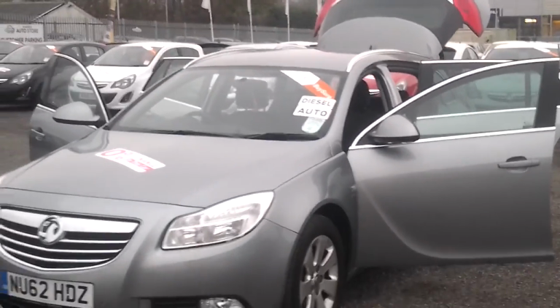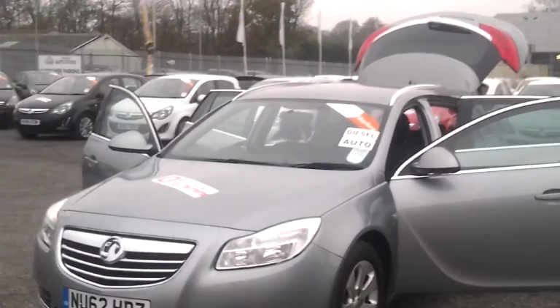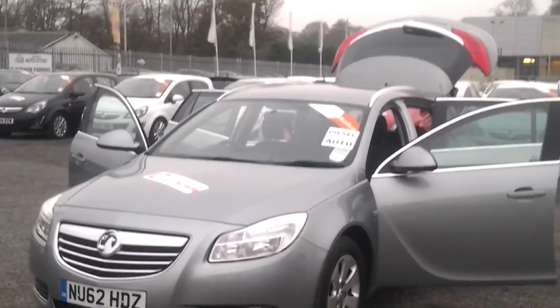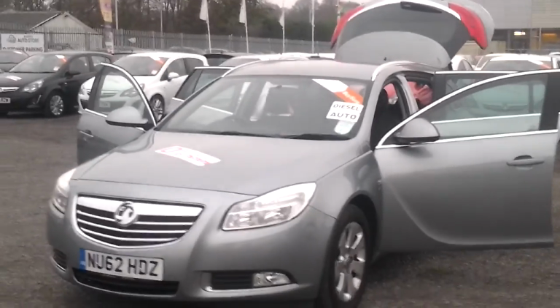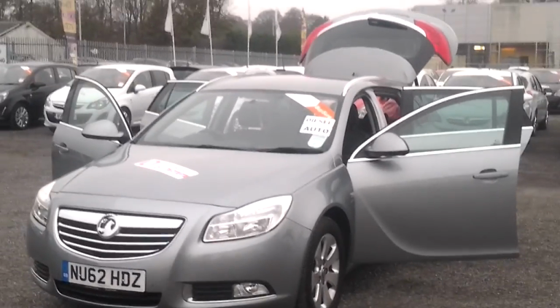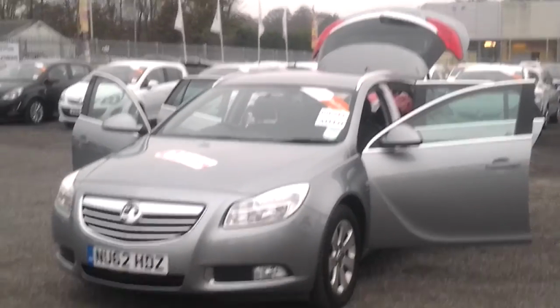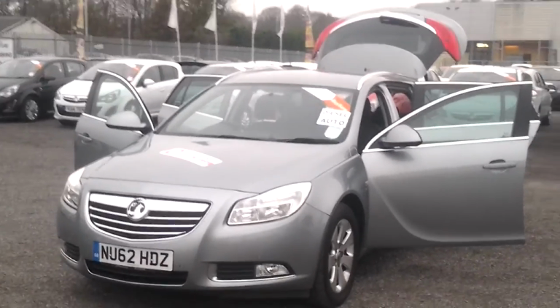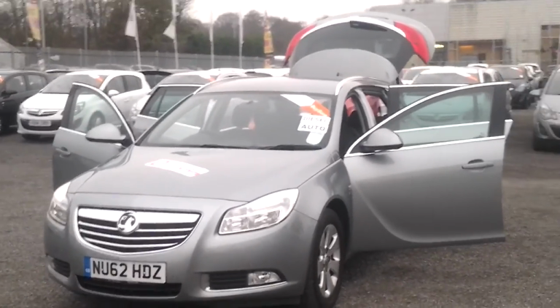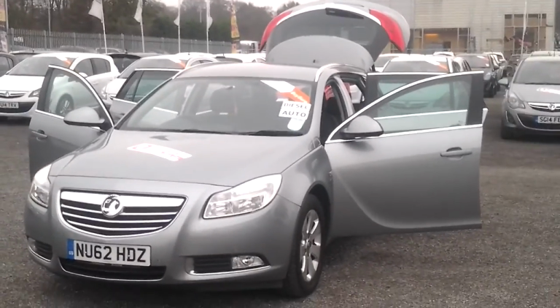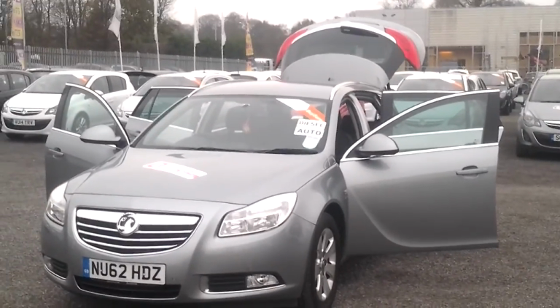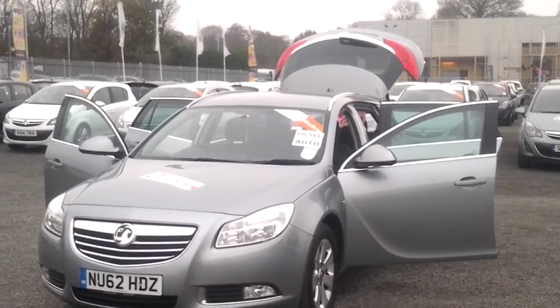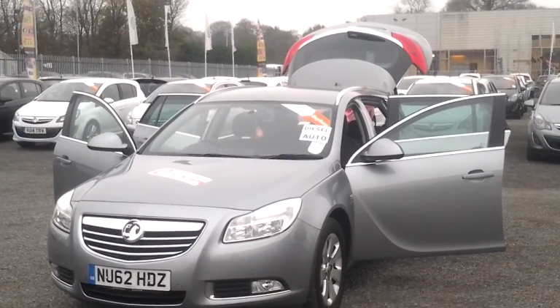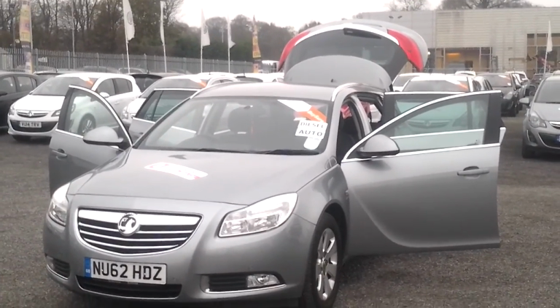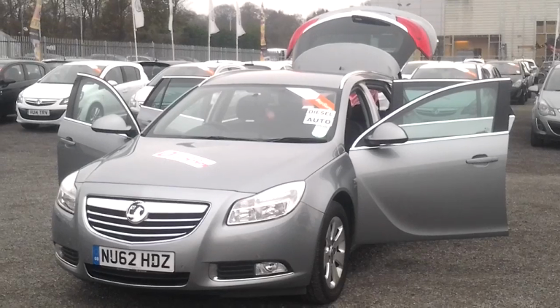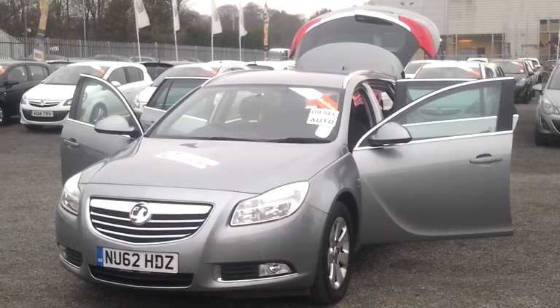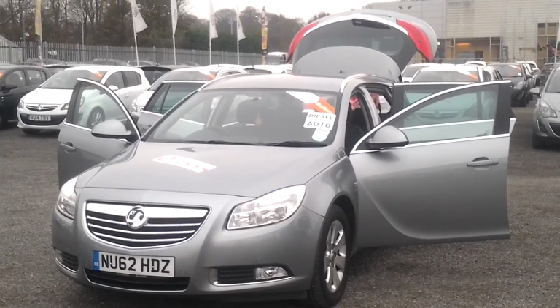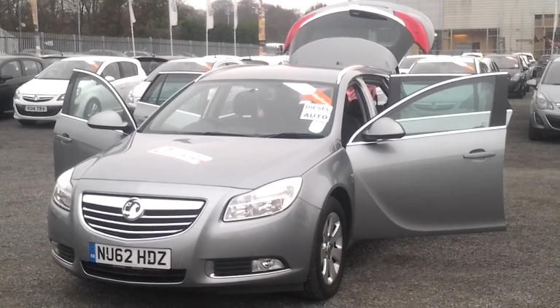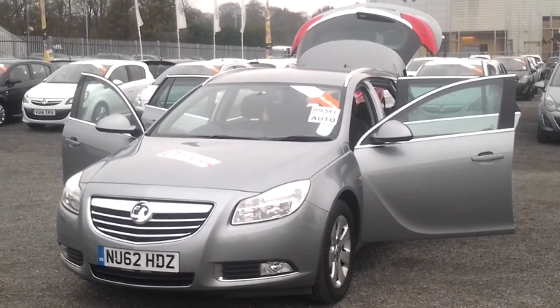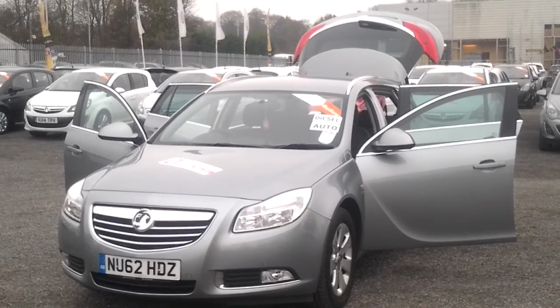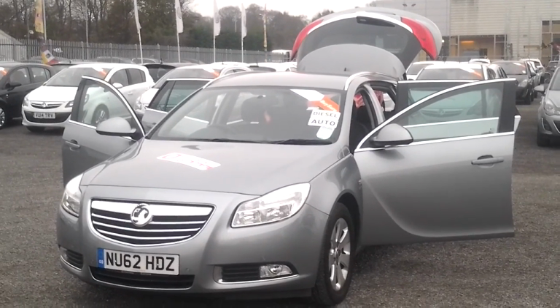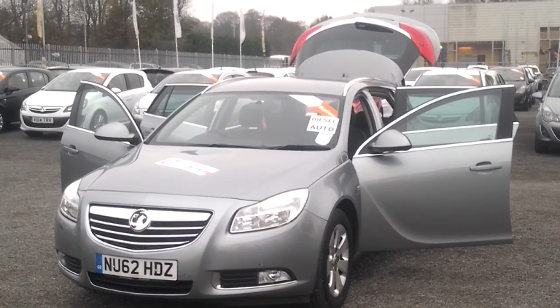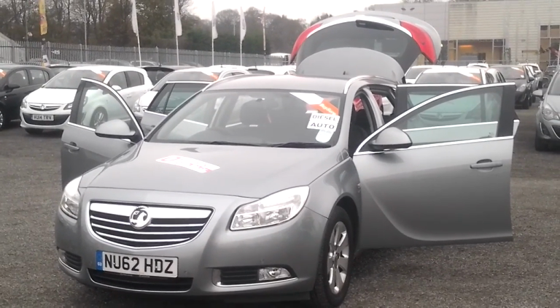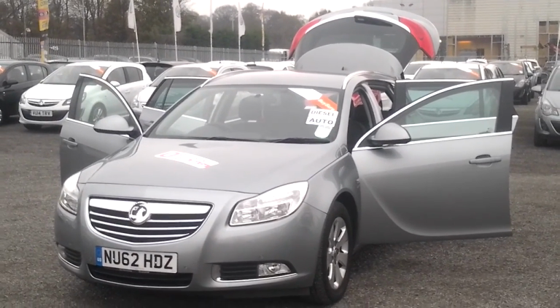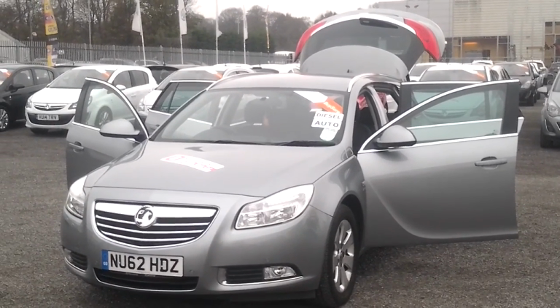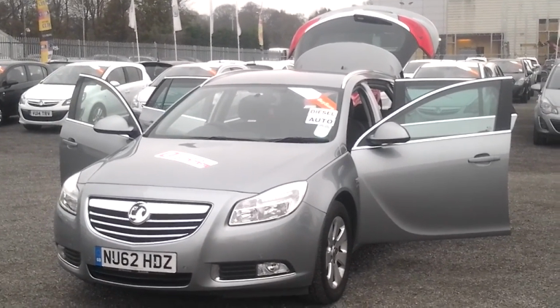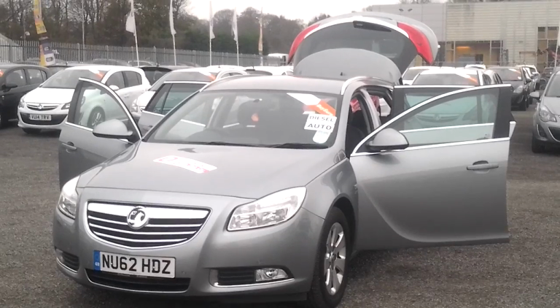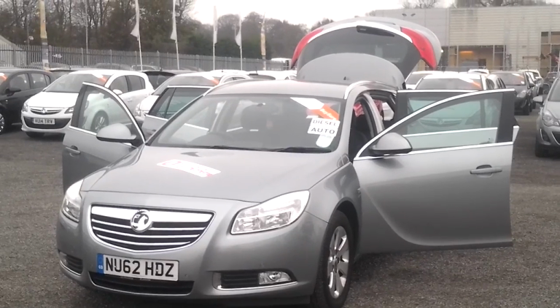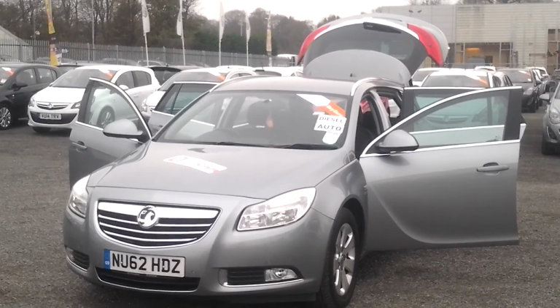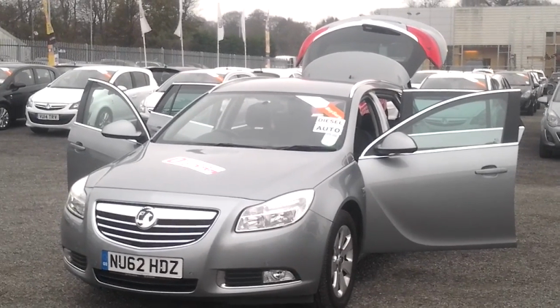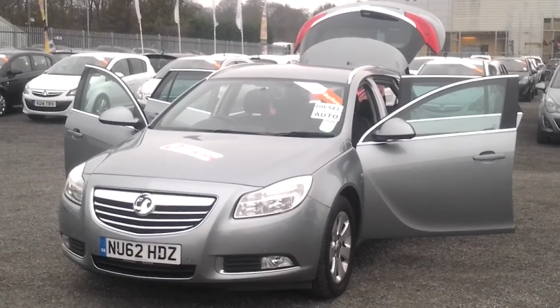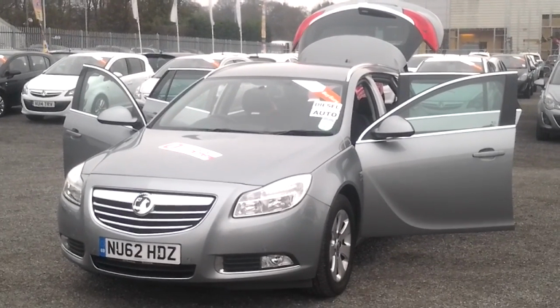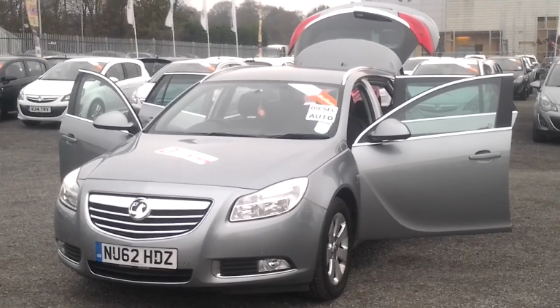If you are interested in this vehicle, please don't hesitate to give us a call at FG Barrens Auto Store in Maidstone. Our telephone number is 01622 755311 and one of the sales team will be more than happy to help you.